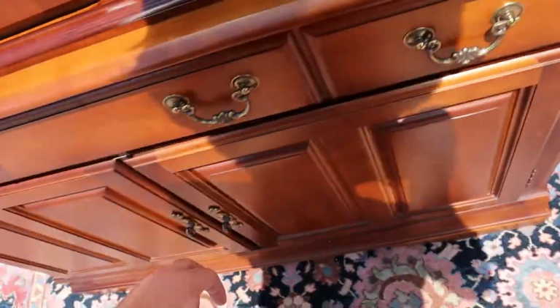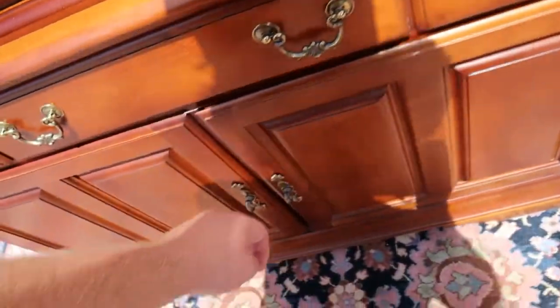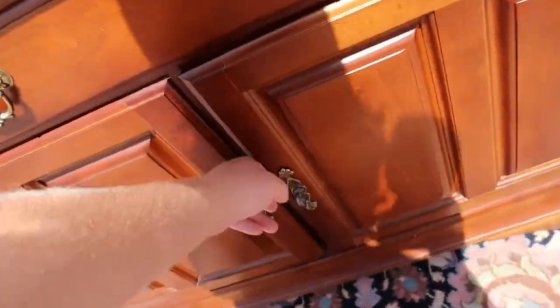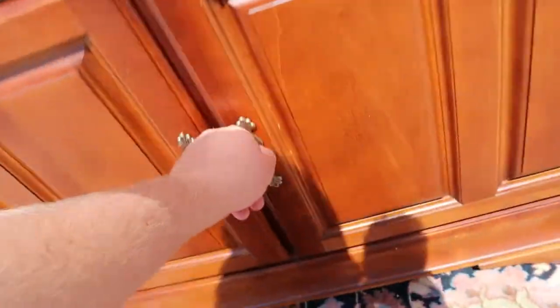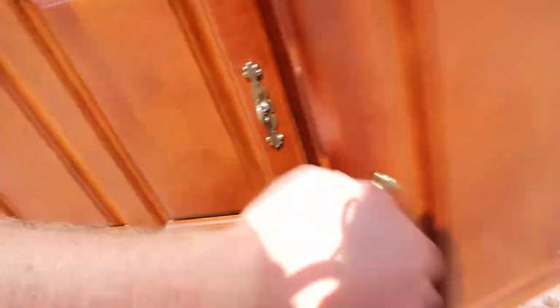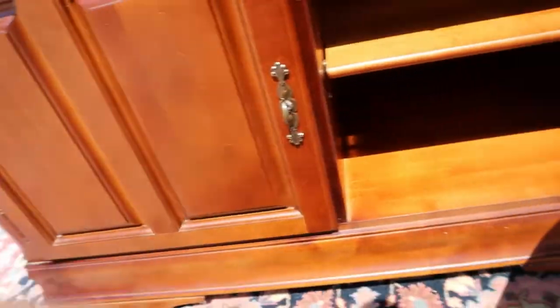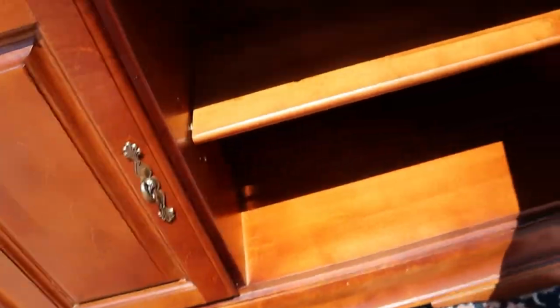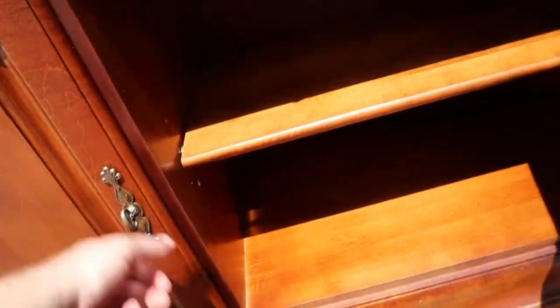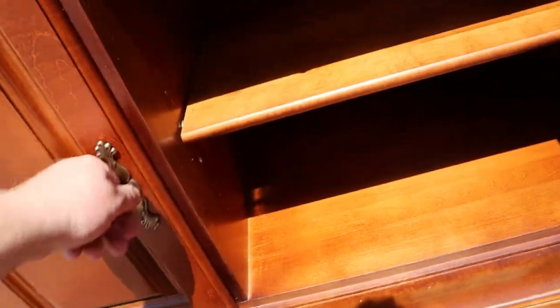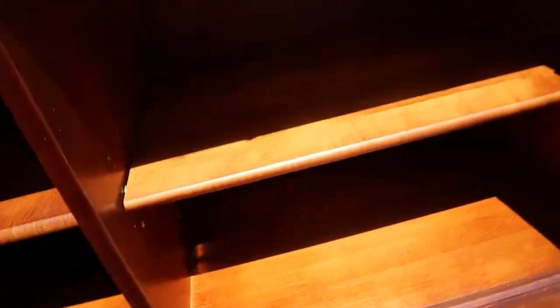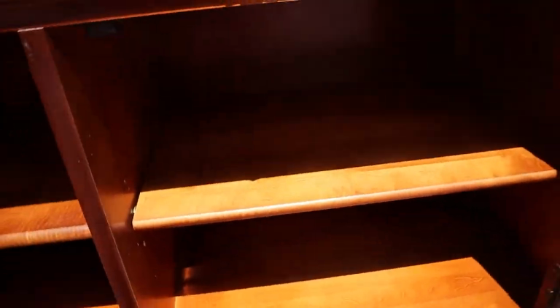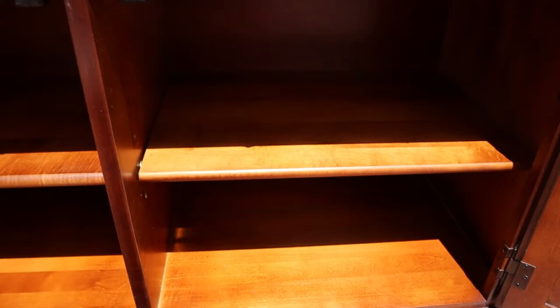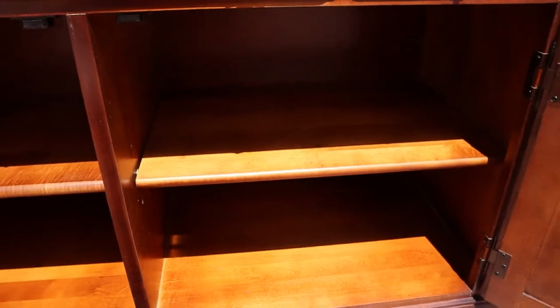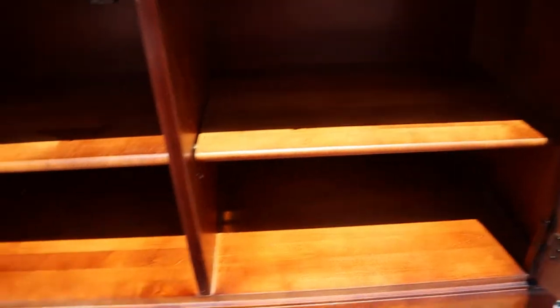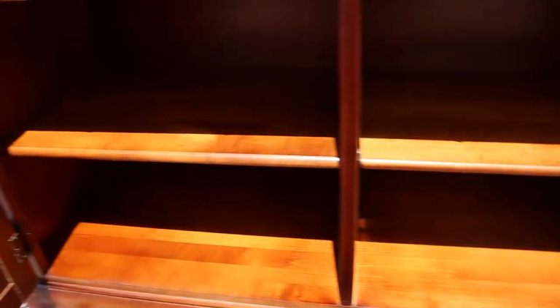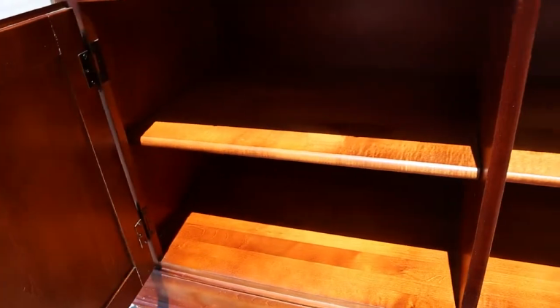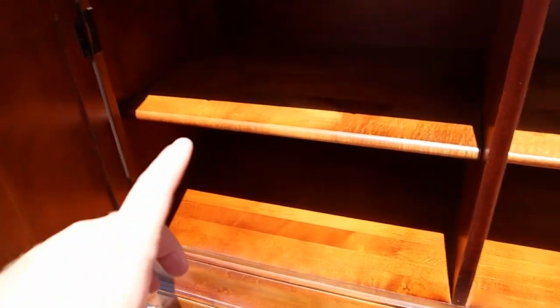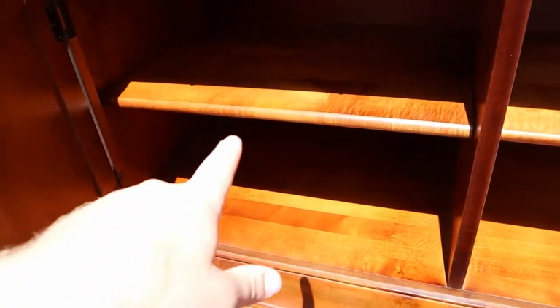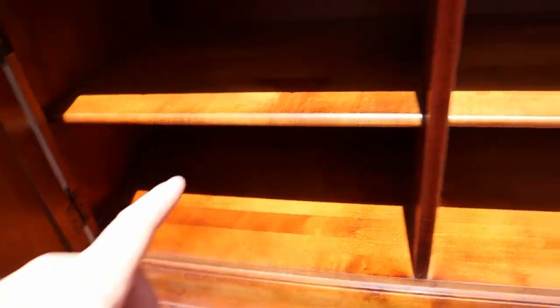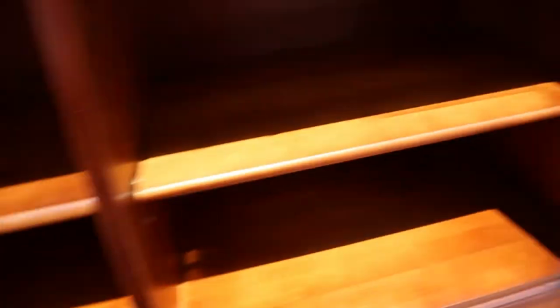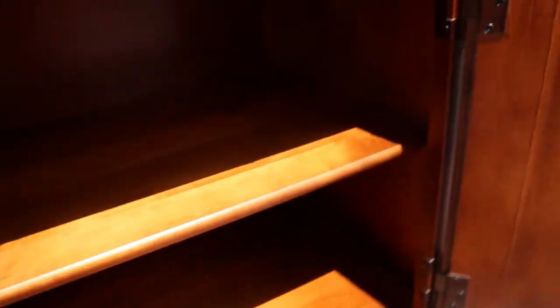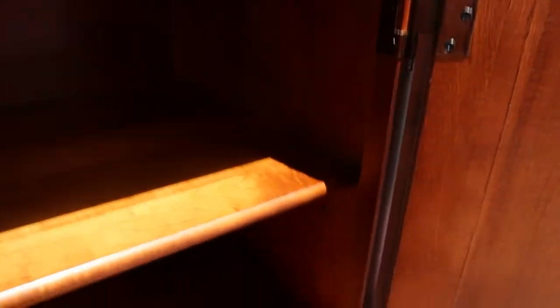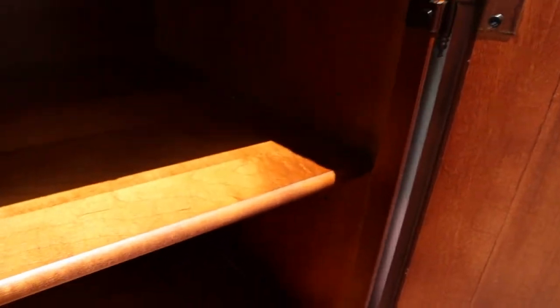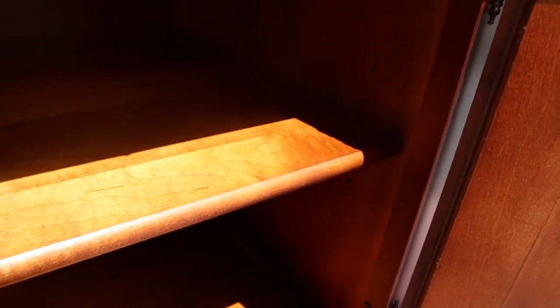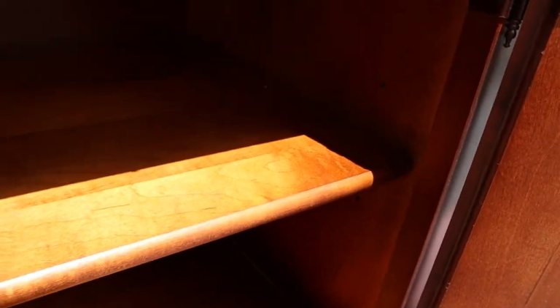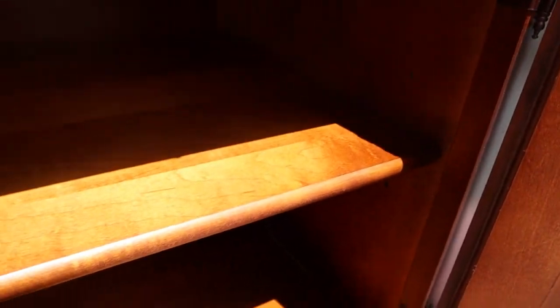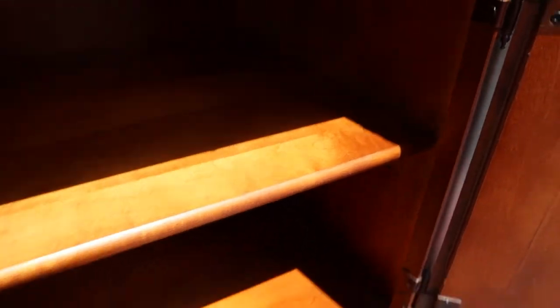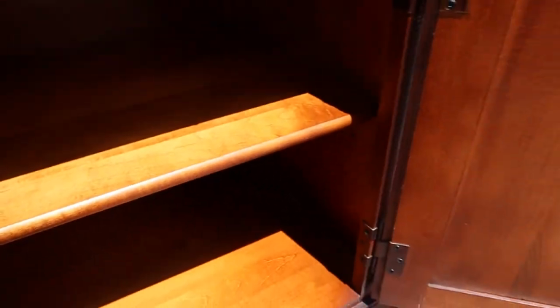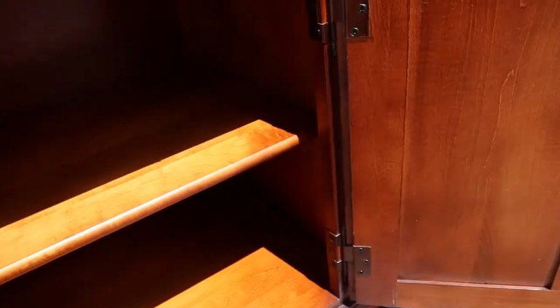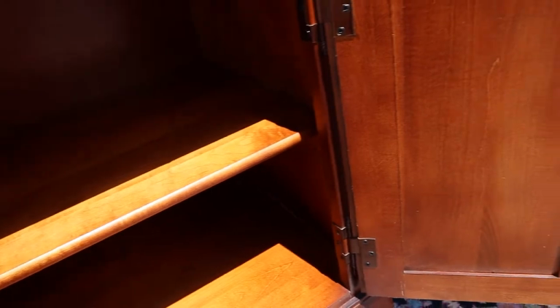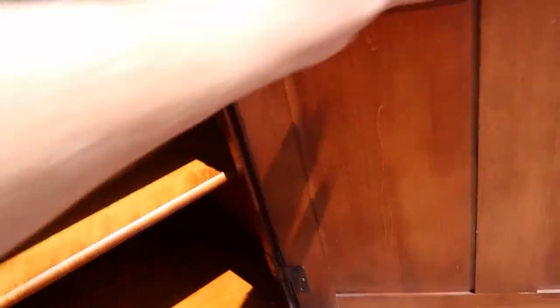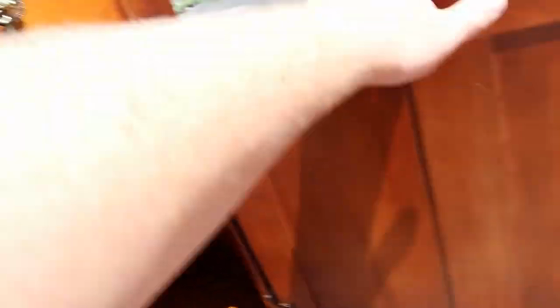Then you've got two cabinets down below. You've got a shelf — these shelves are height adjustable. I'm not sure if you can see the little spots there.